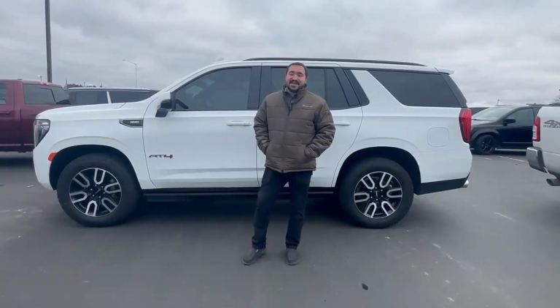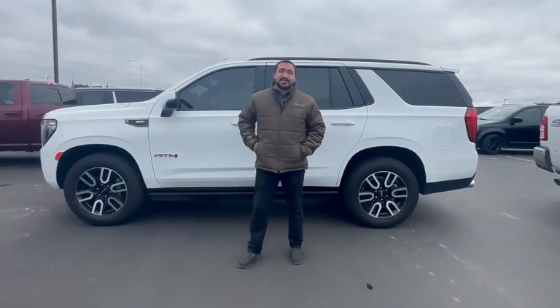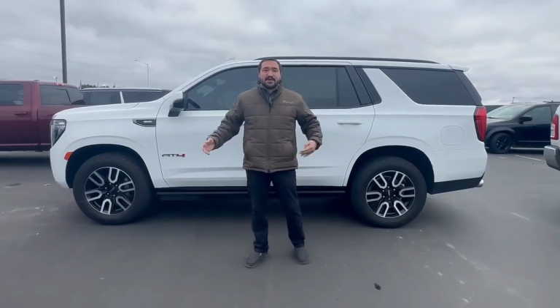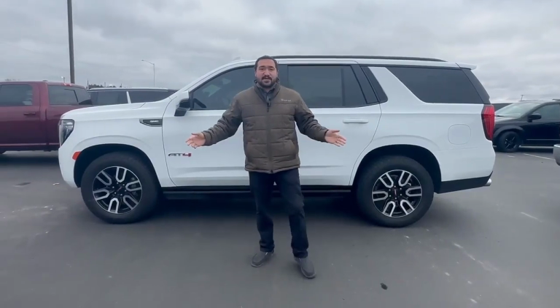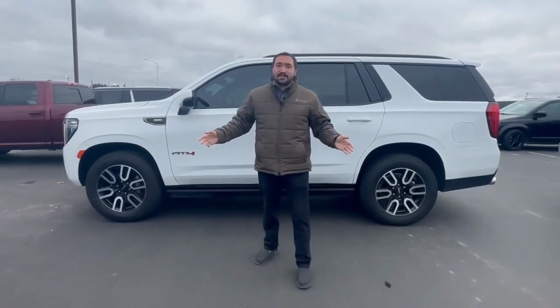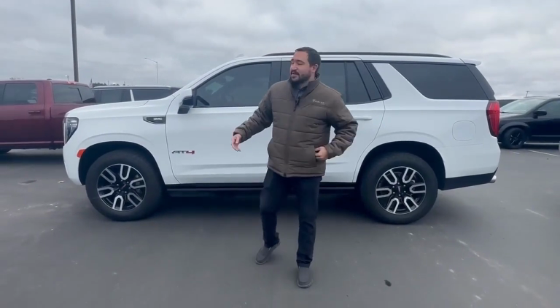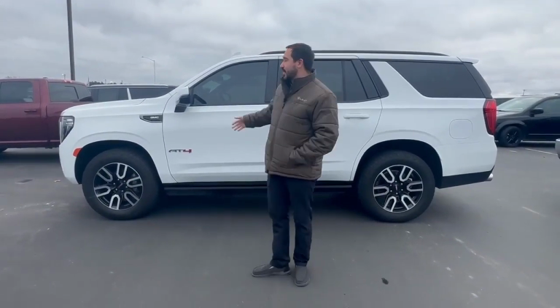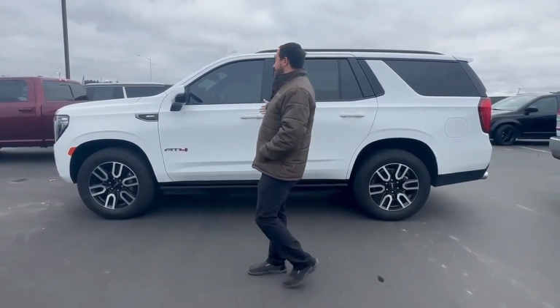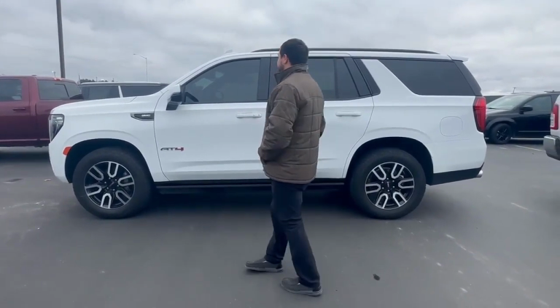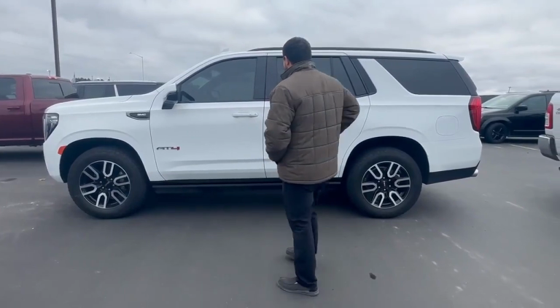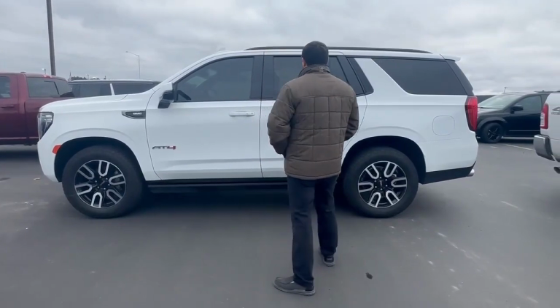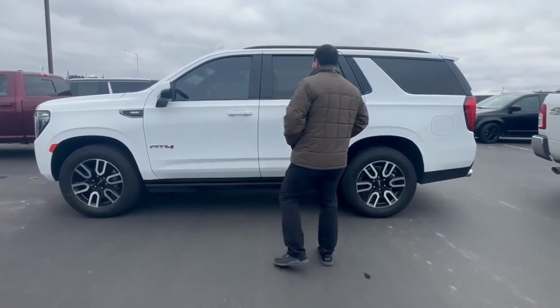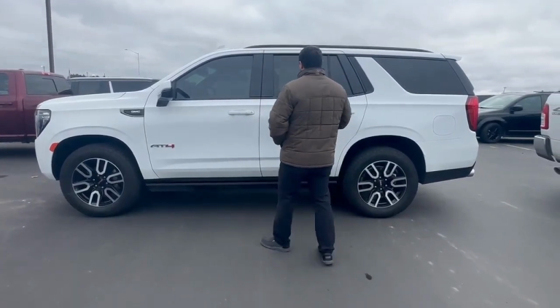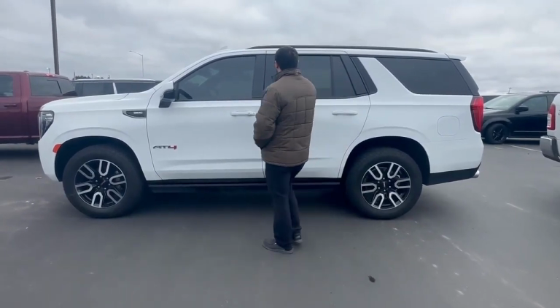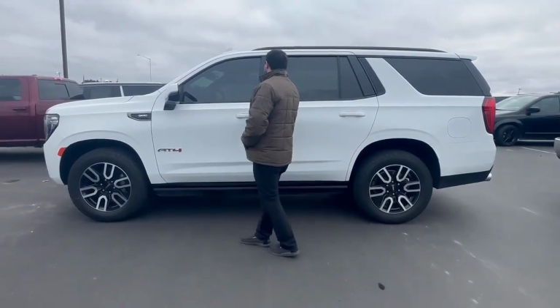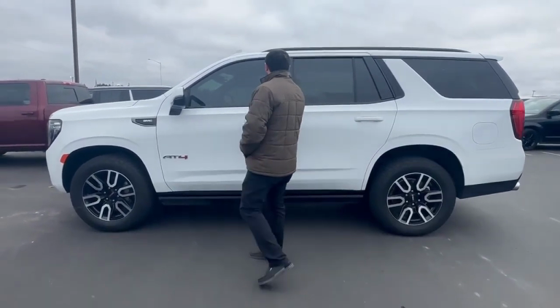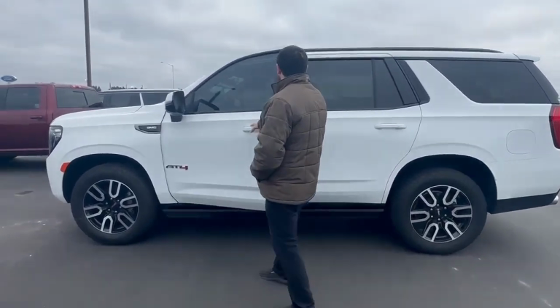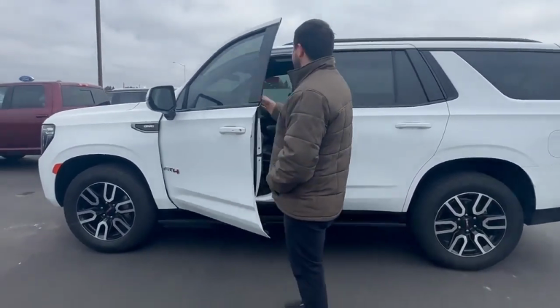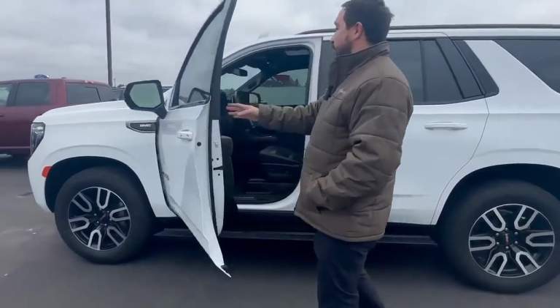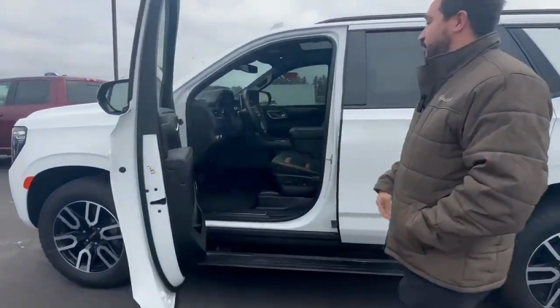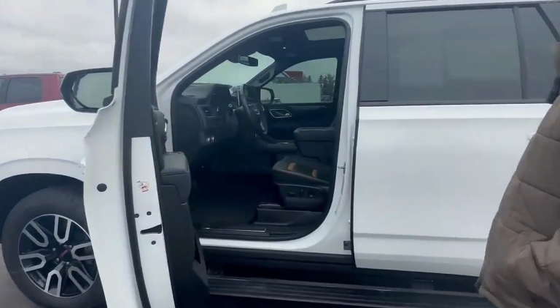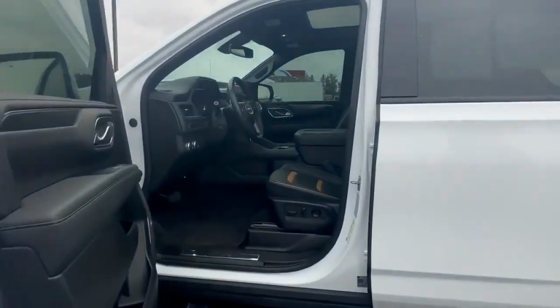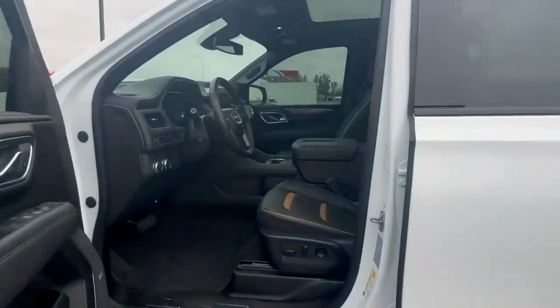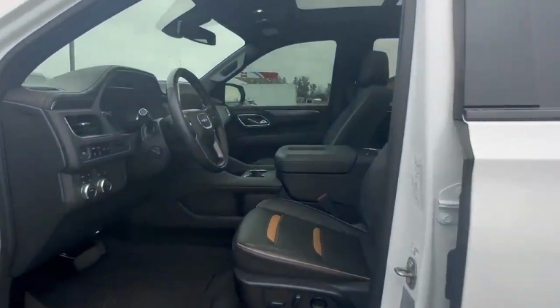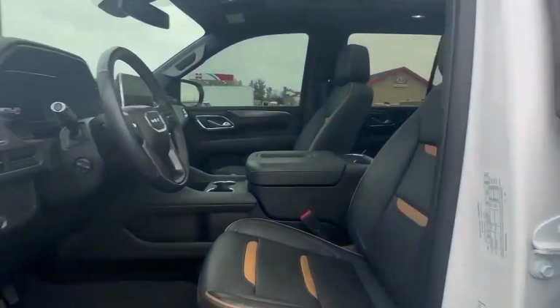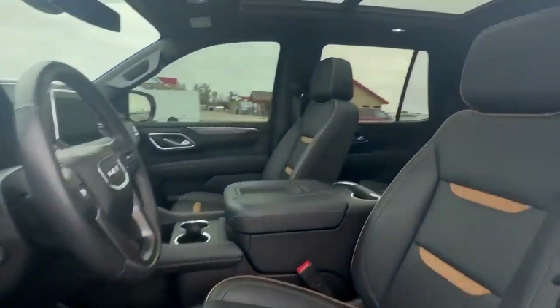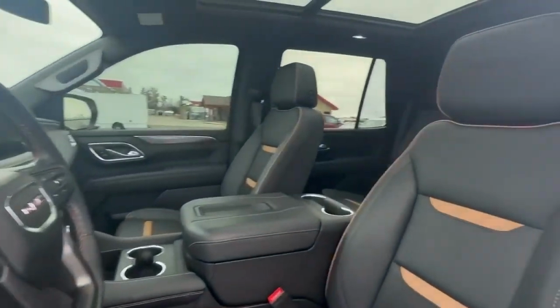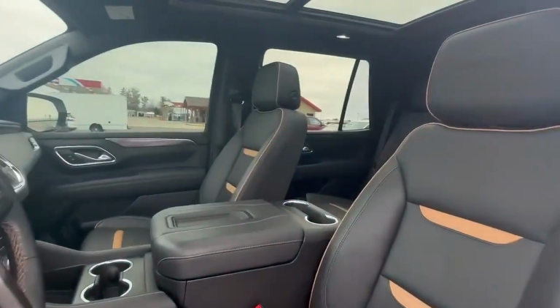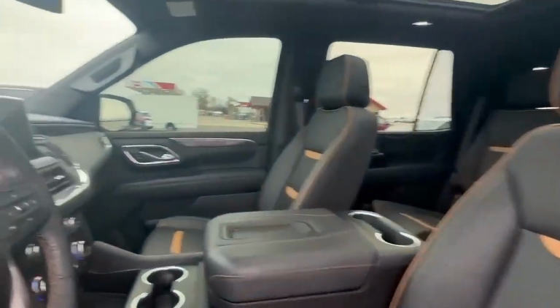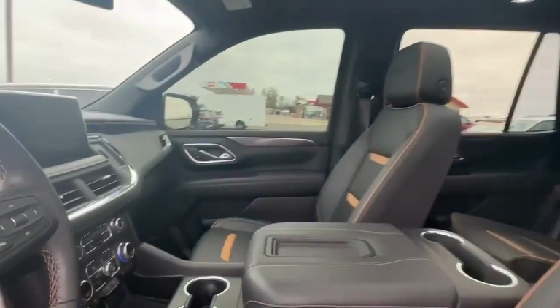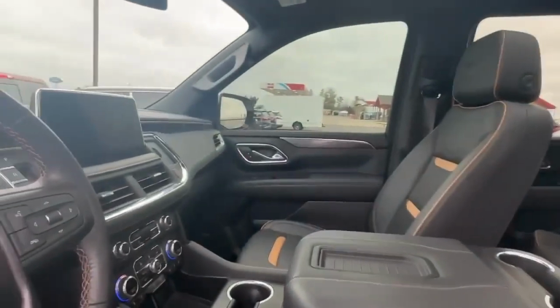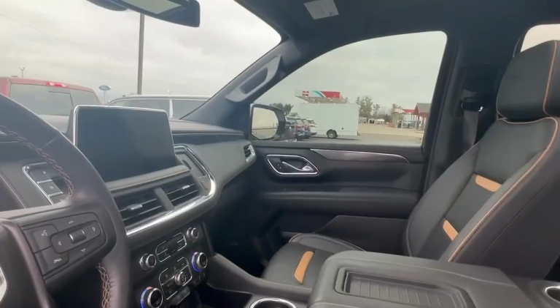Hey everyone, this is John over here at Swamp Graver Motors. Right here we're going to have a 2022 GMC Yukon AT4. This is a beautiful ride. This is actually going to be equipped with a 6.2 liter V8 pushing out about 420 horsepower. It does have about 15,000 miles.